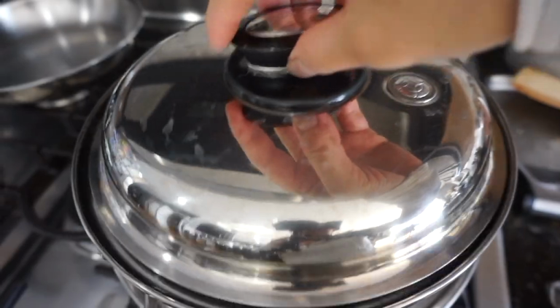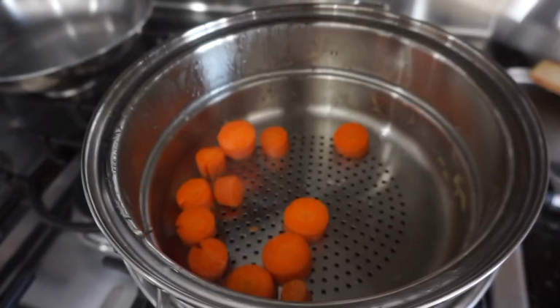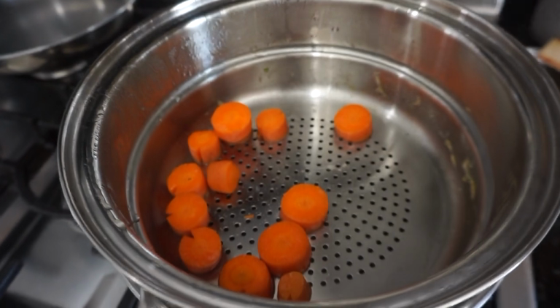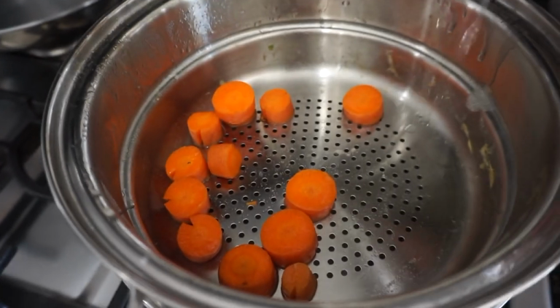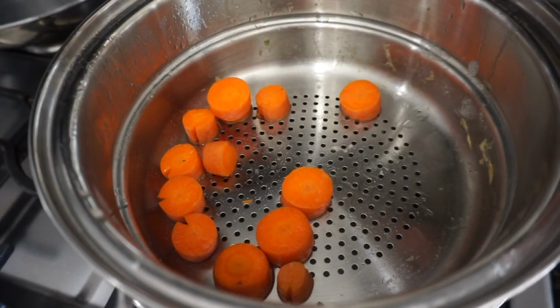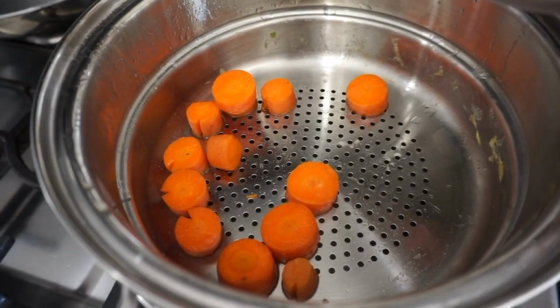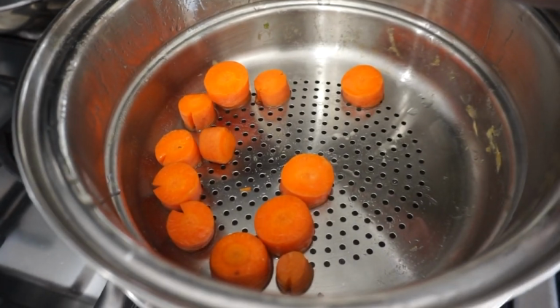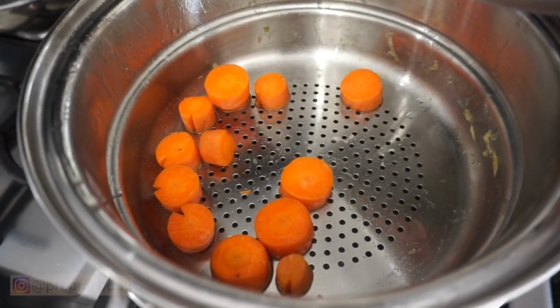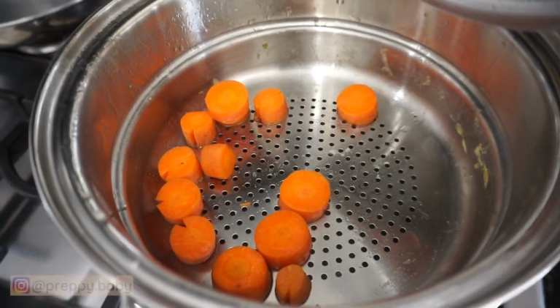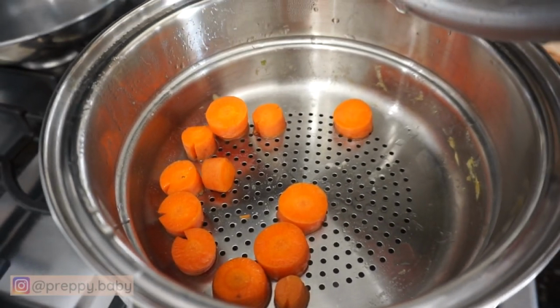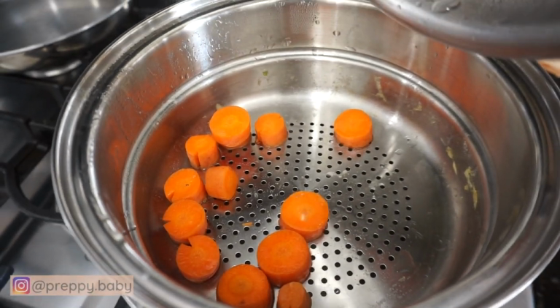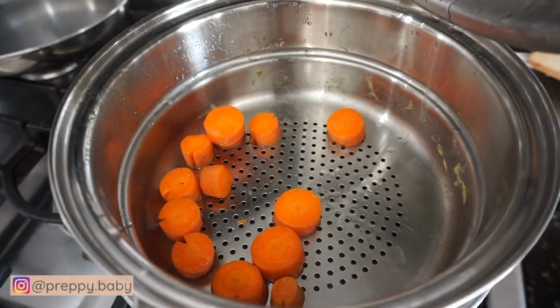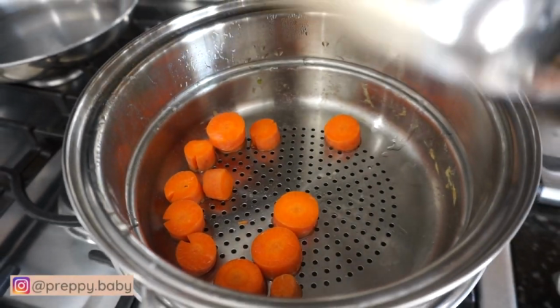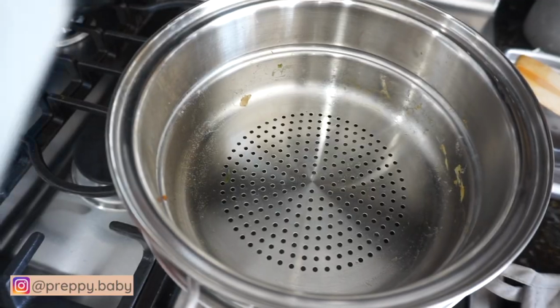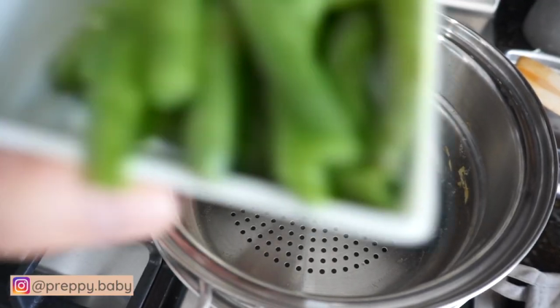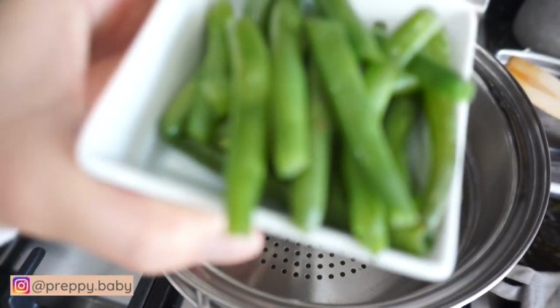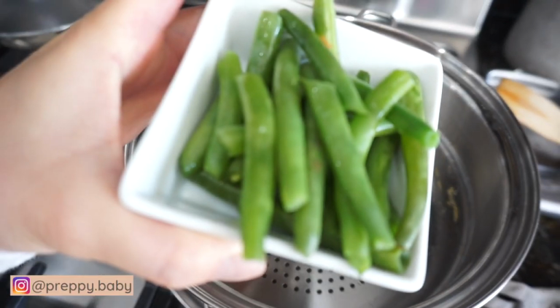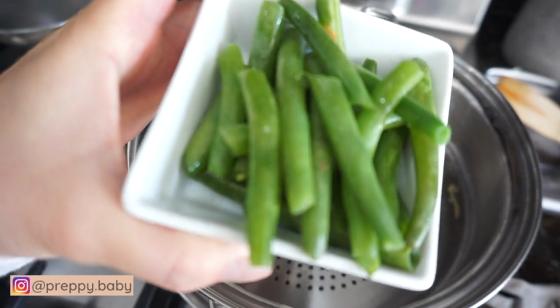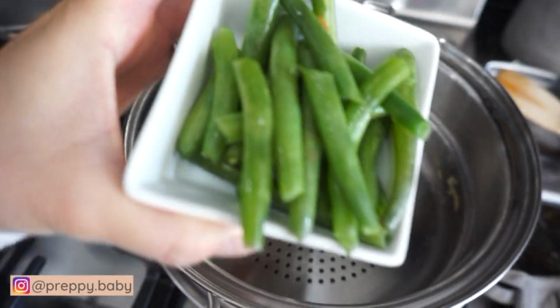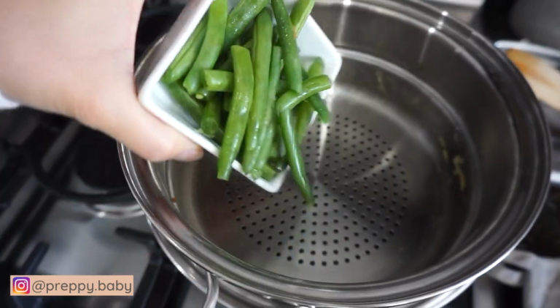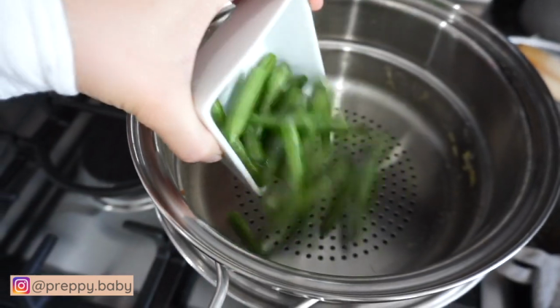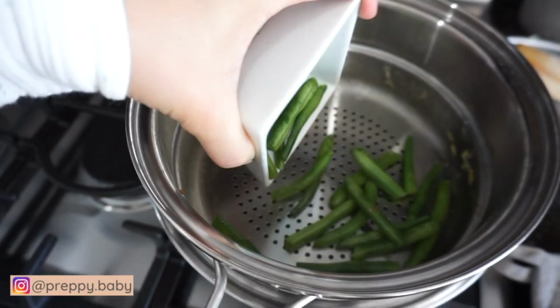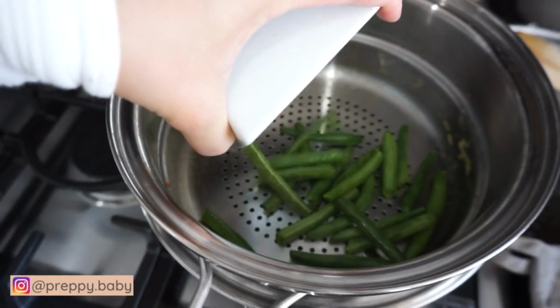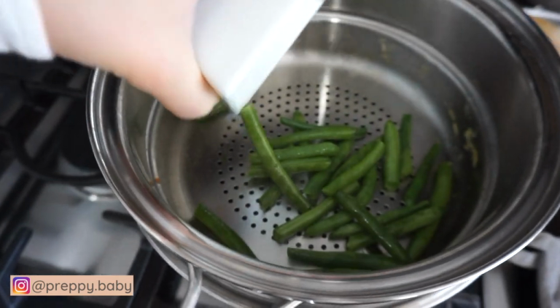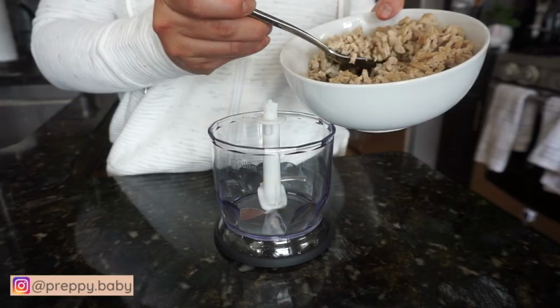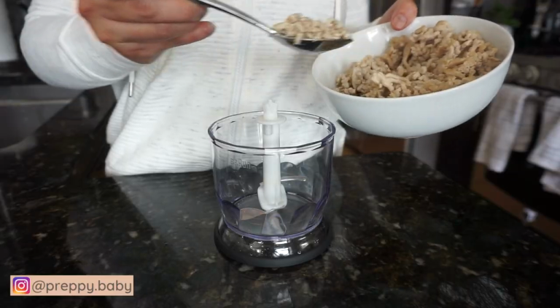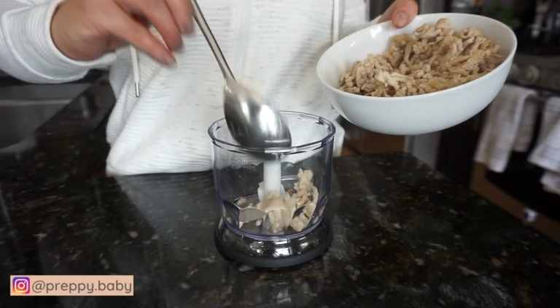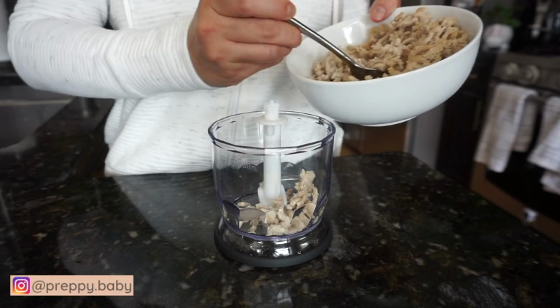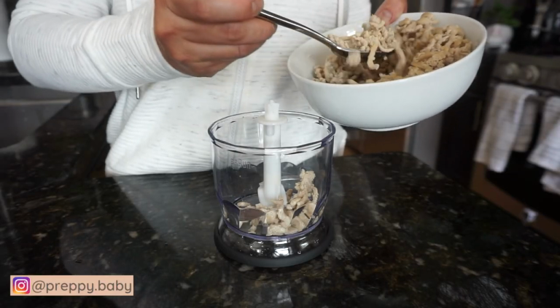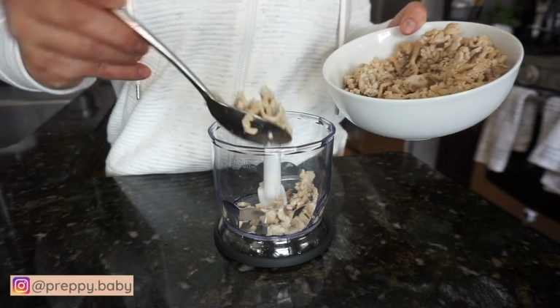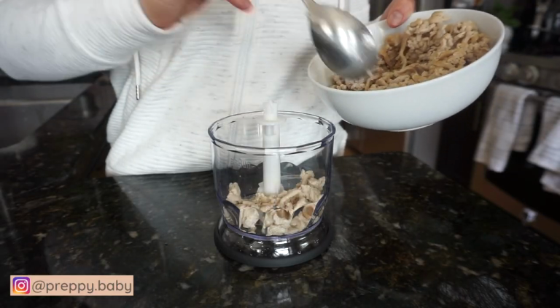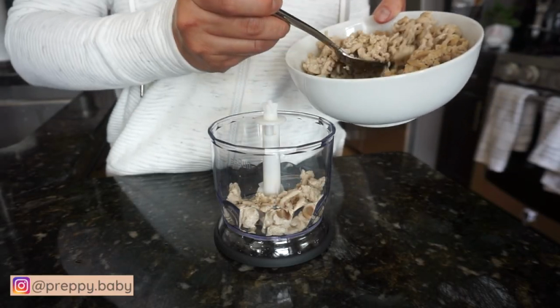Next recipe is carrots, green beans, and chicken. You can steam this until it's tender or you can also sauté them together with the chicken and blend it up until your desired consistency.